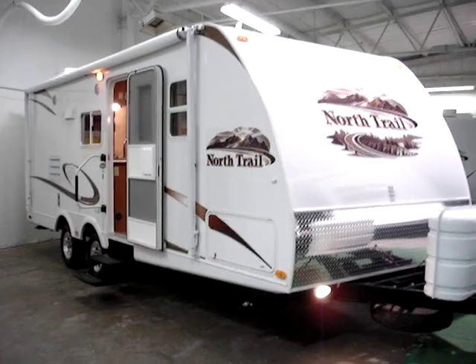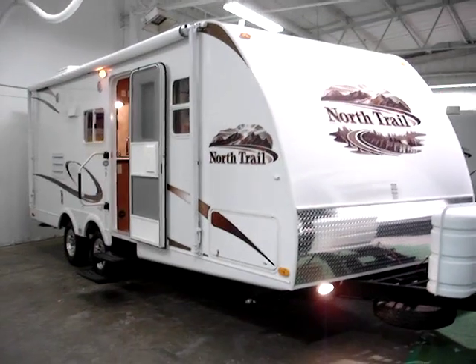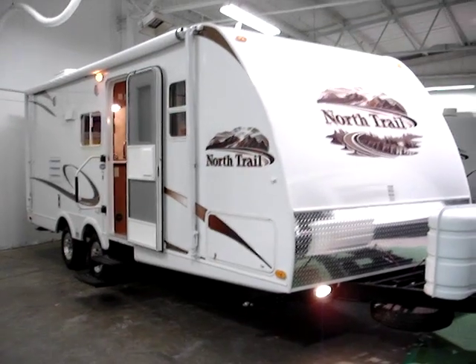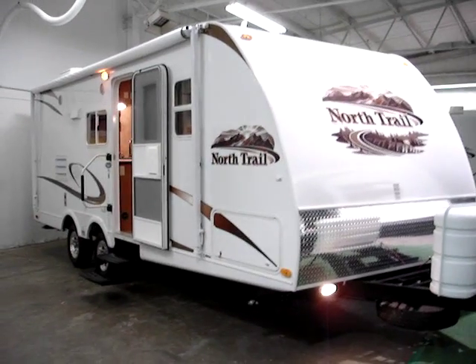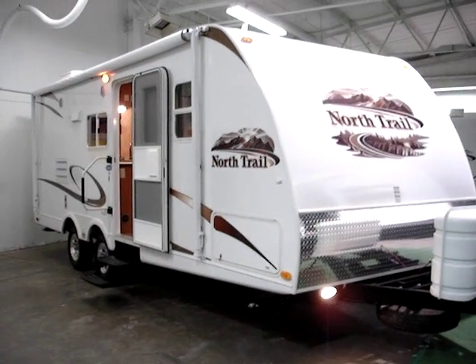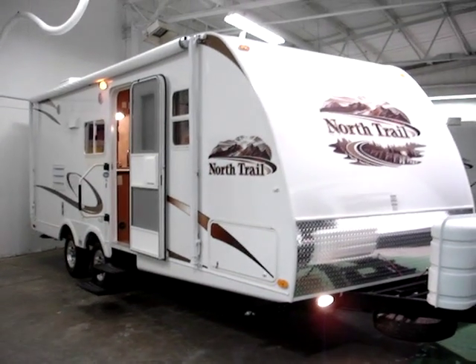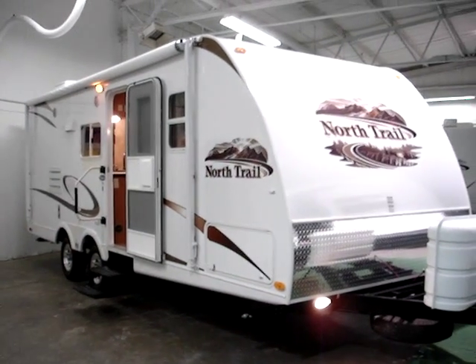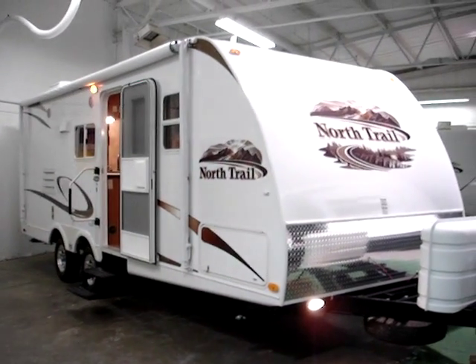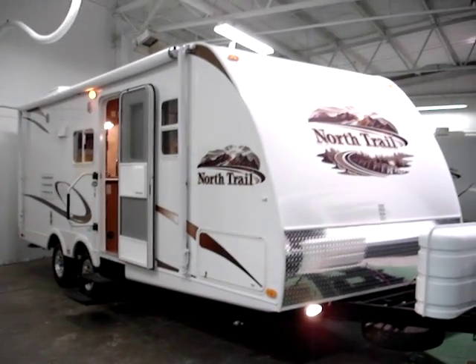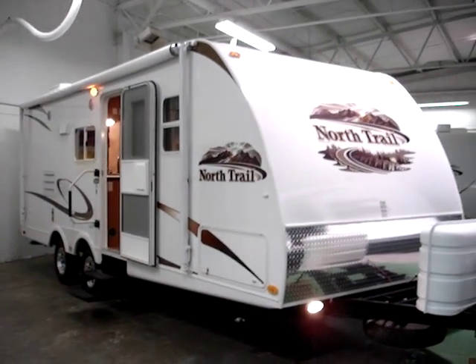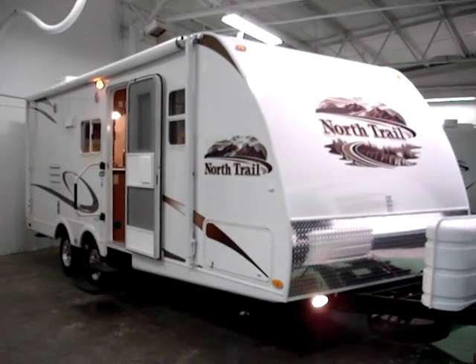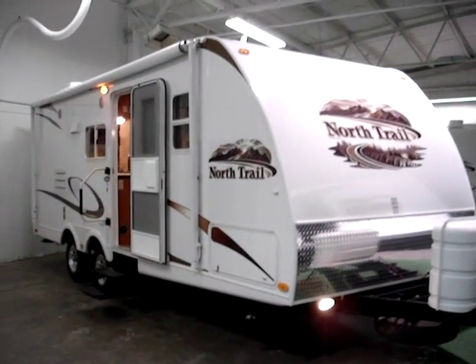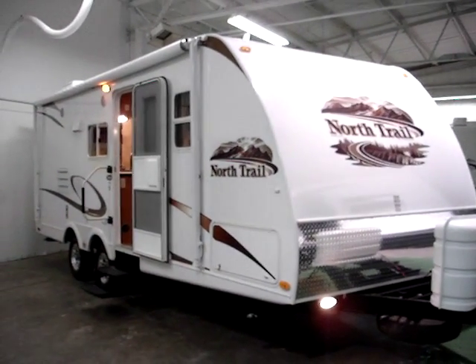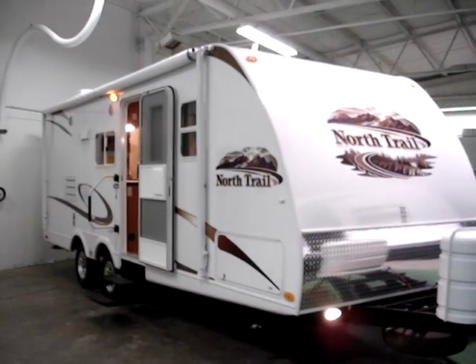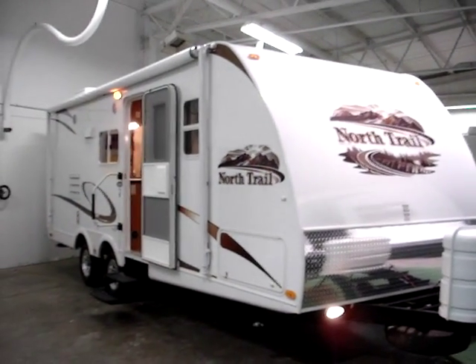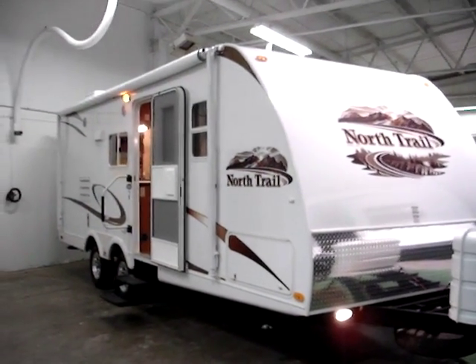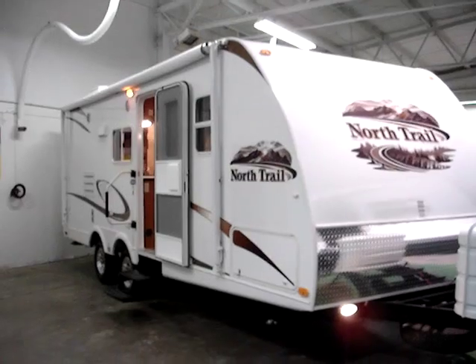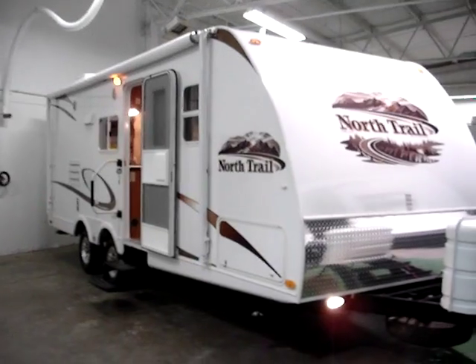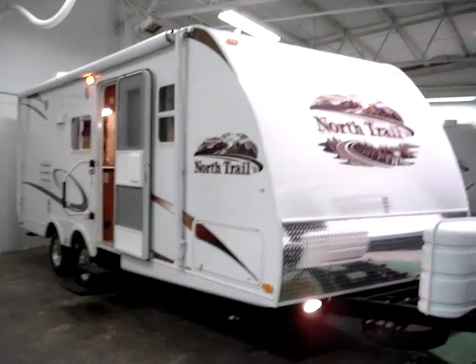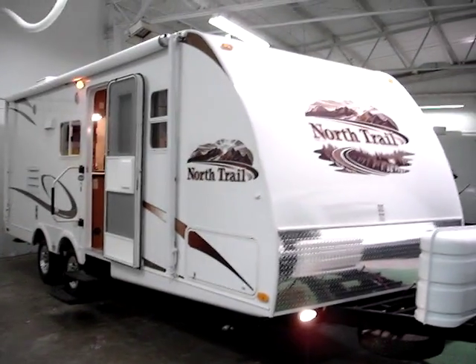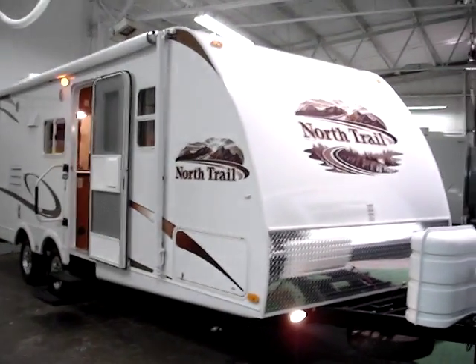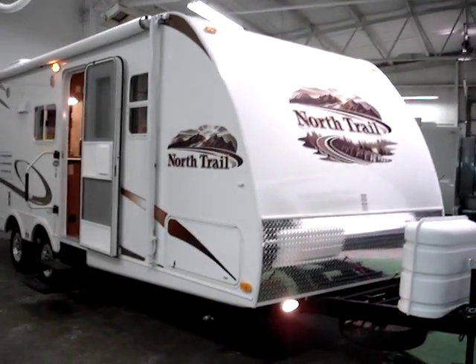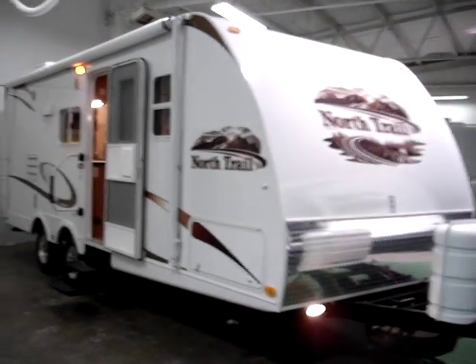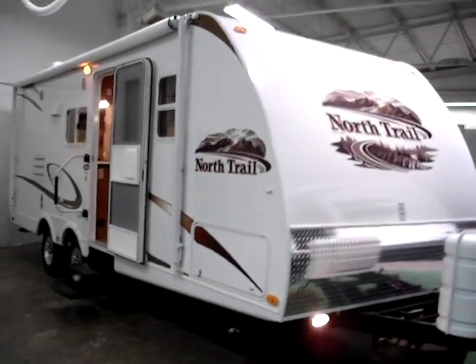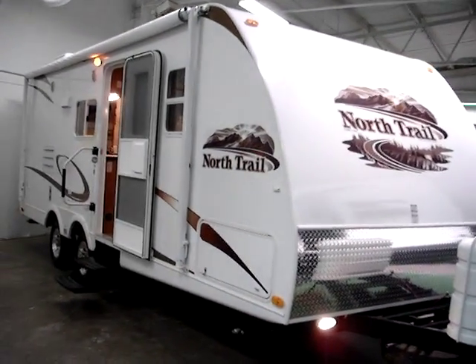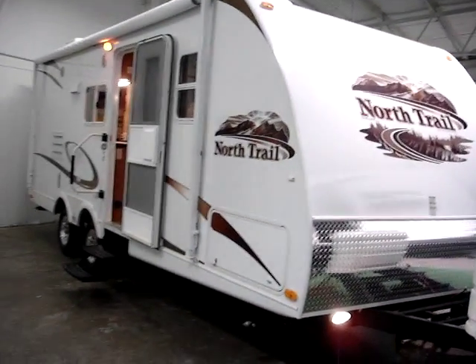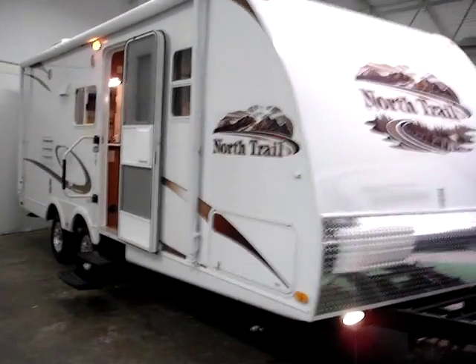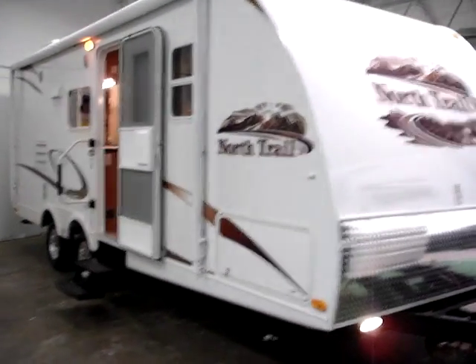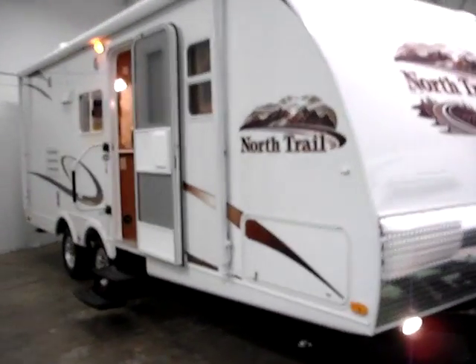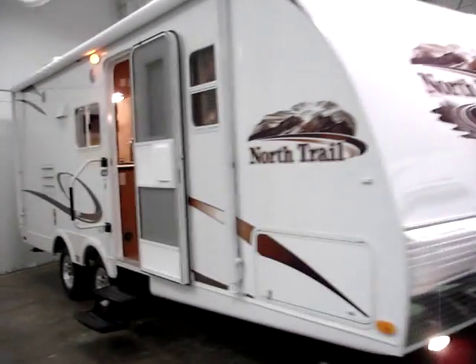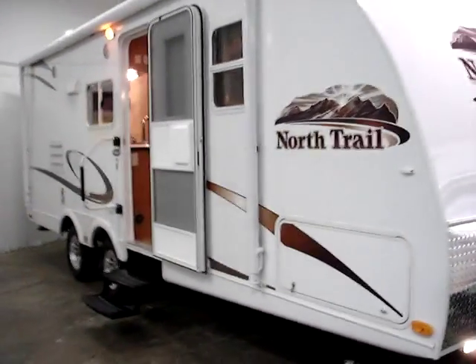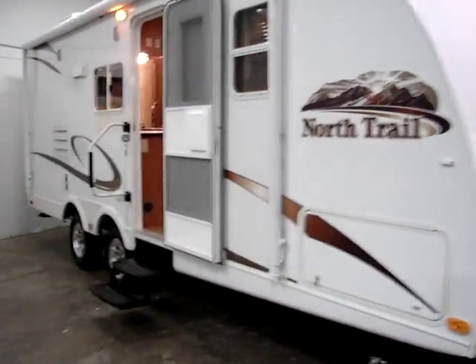This is the North Trail Model 21 FBS manufactured by Heartland Recreational Vehicles, and this presentation is brought to you by Terry Fraser's RV Center in Eldridge, Iowa.